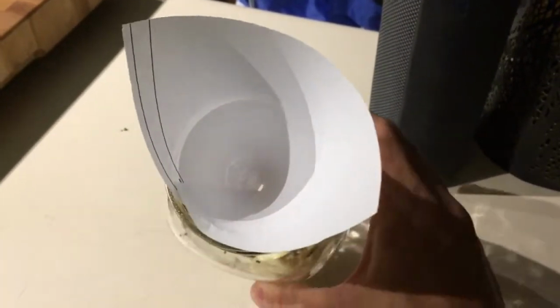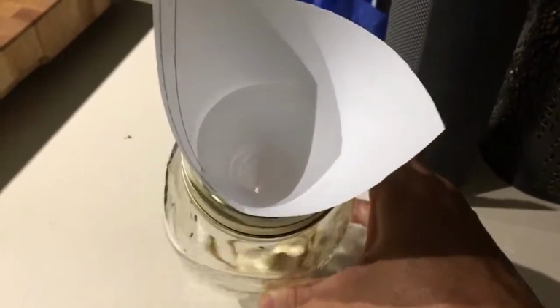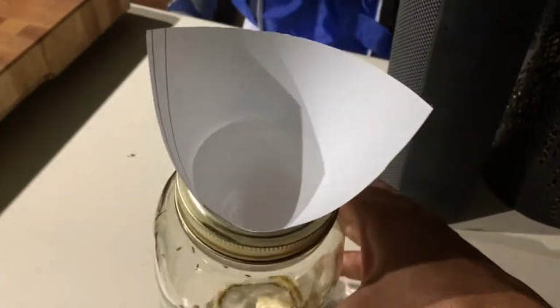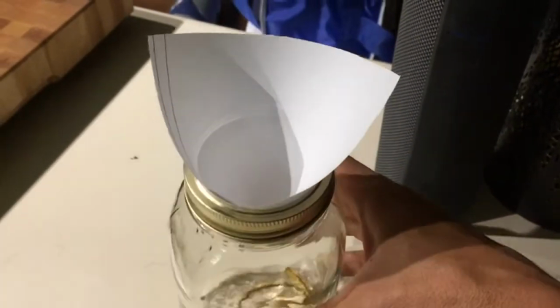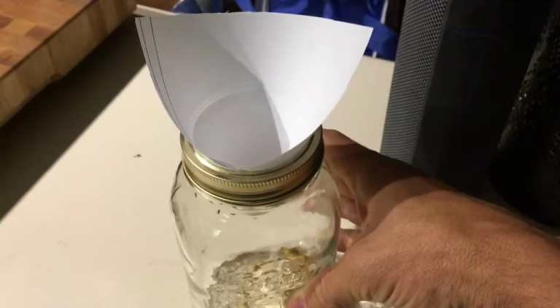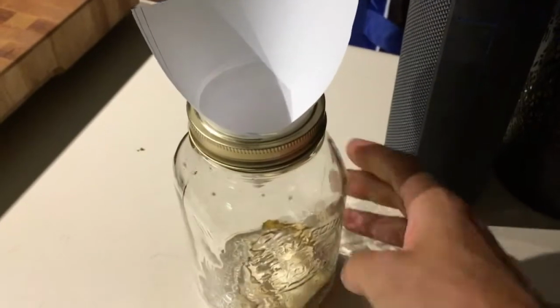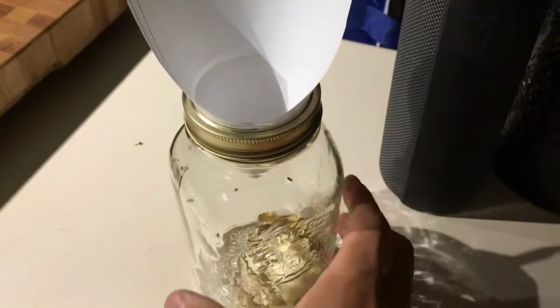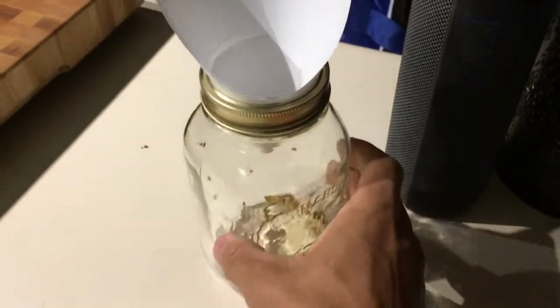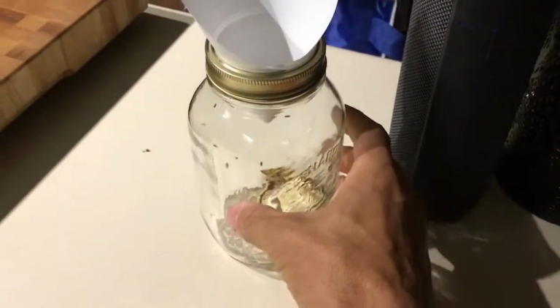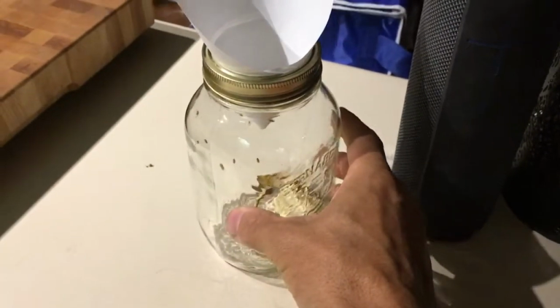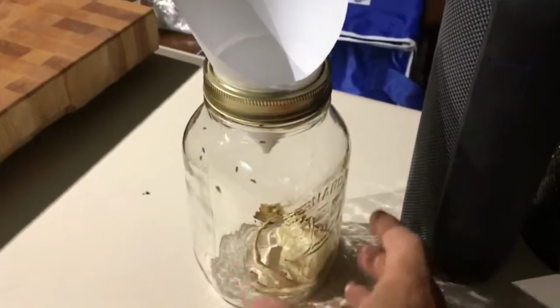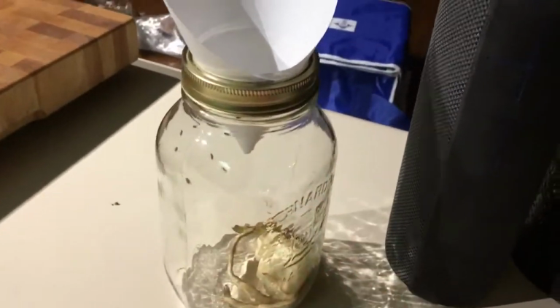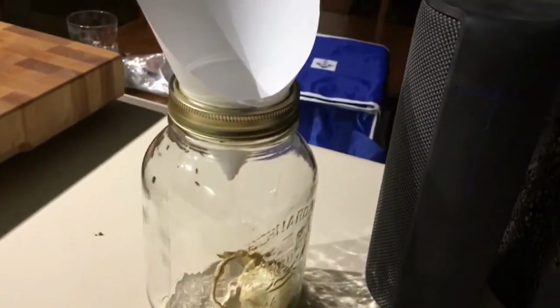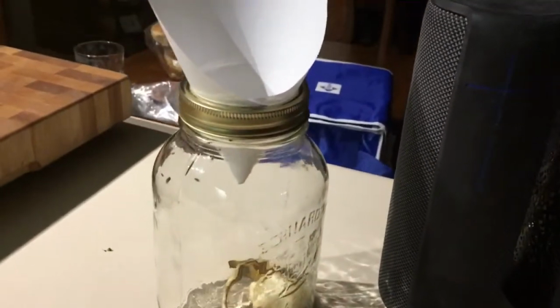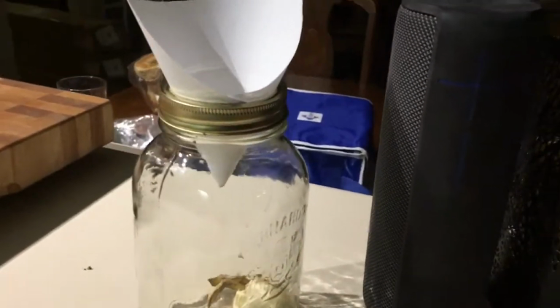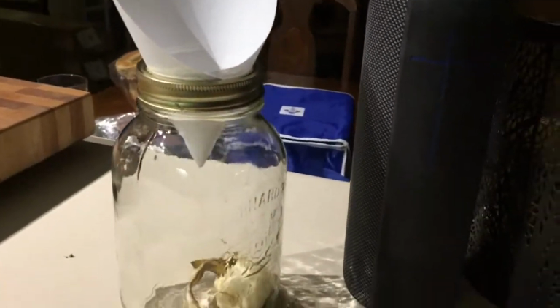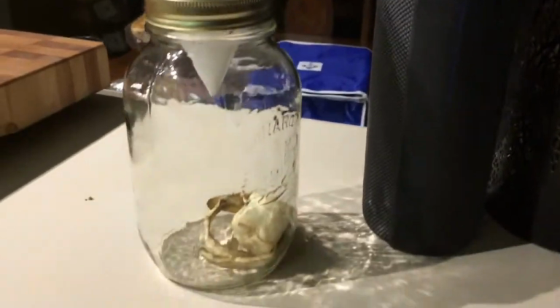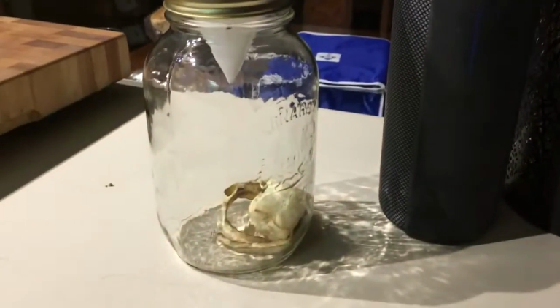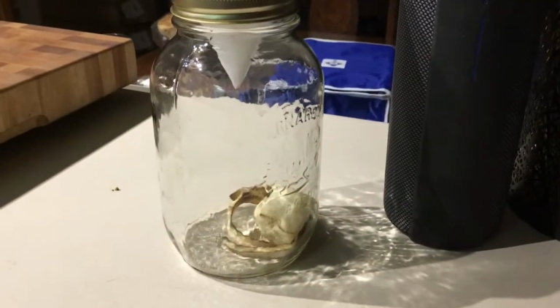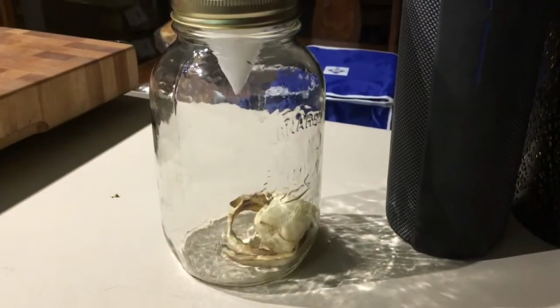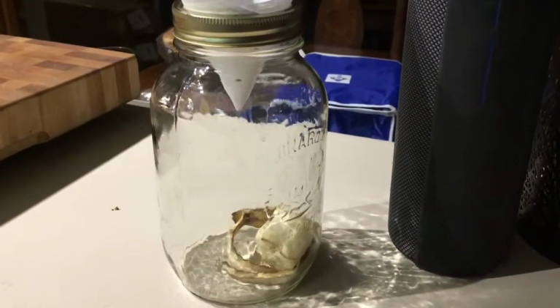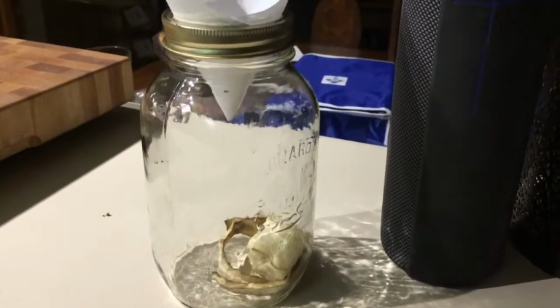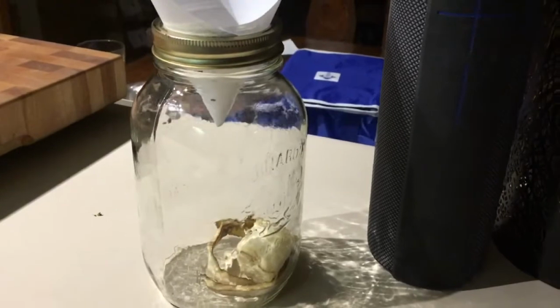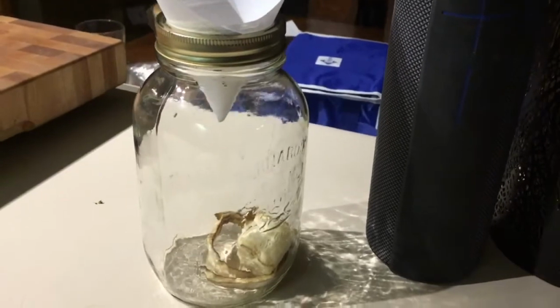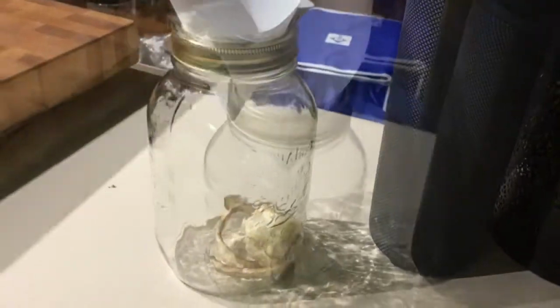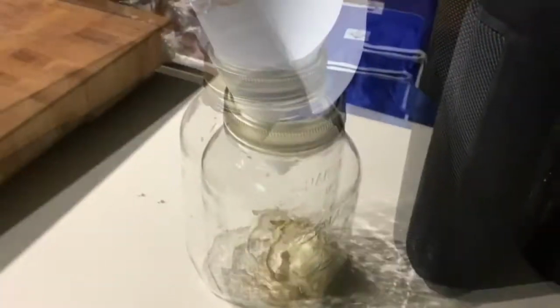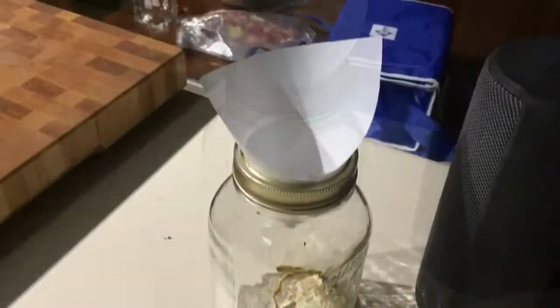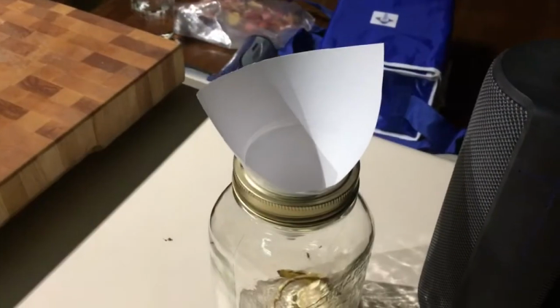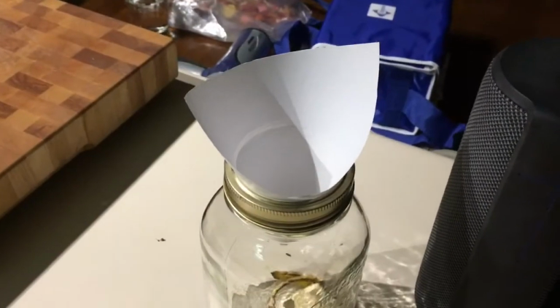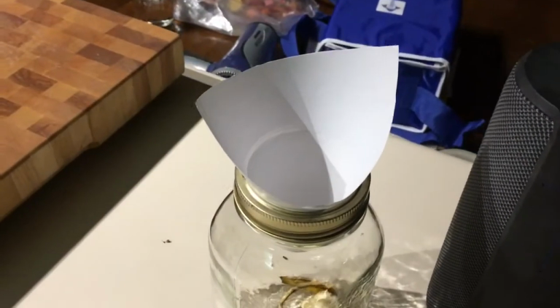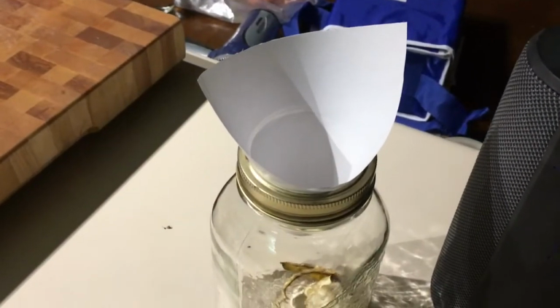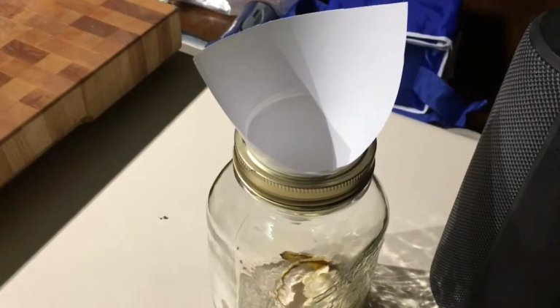Got a banana that's getting a little spotty? Chuck it in there and you'll have tons of flies in no time. Time flies like an arrow — fruit flies like a banana.